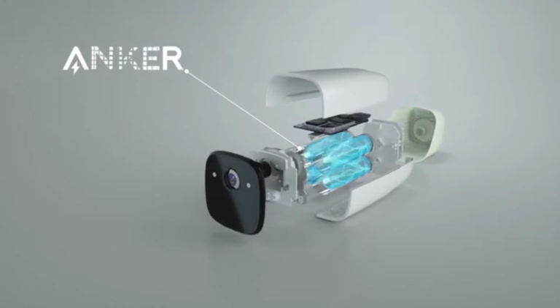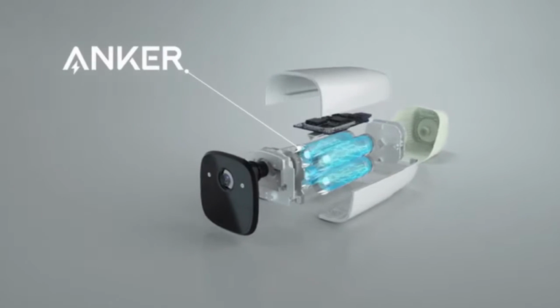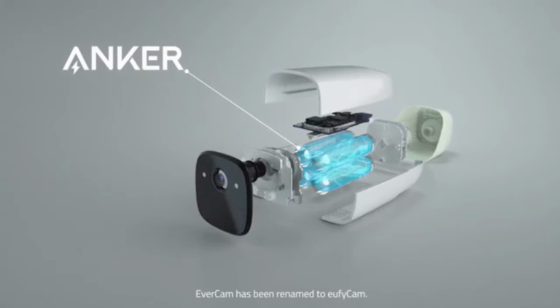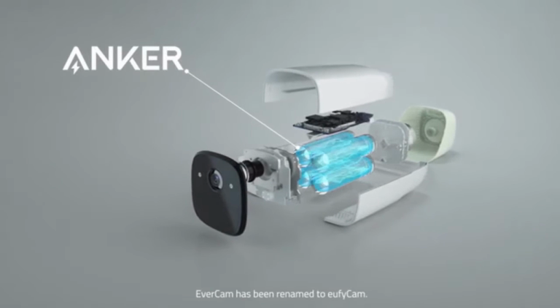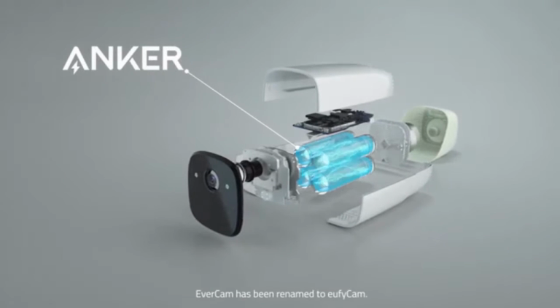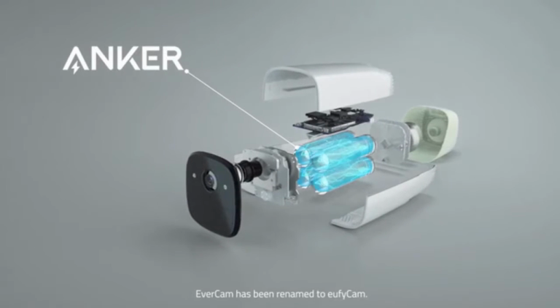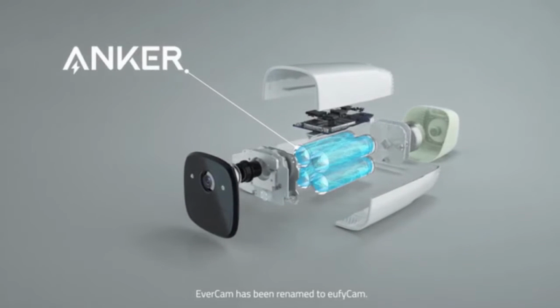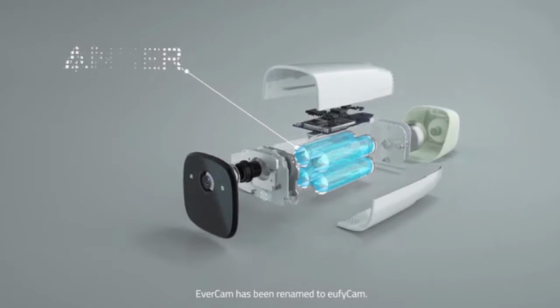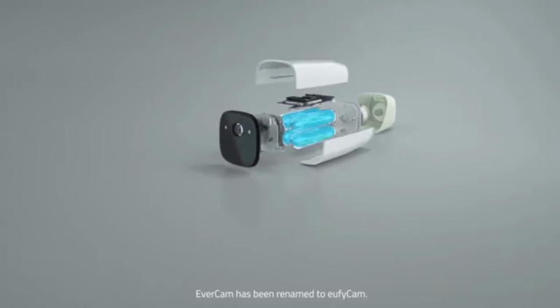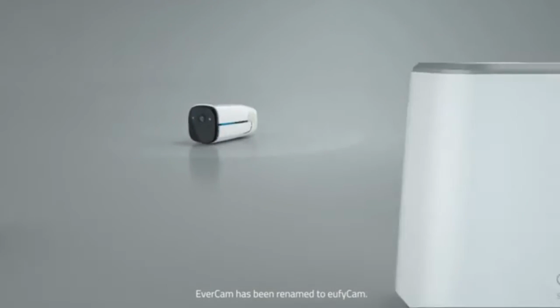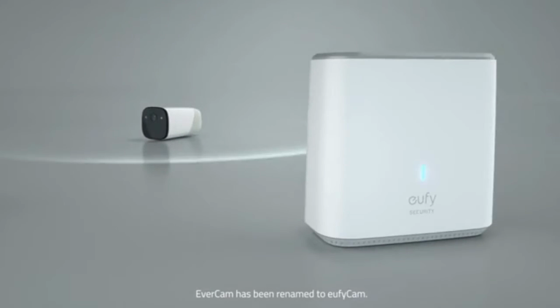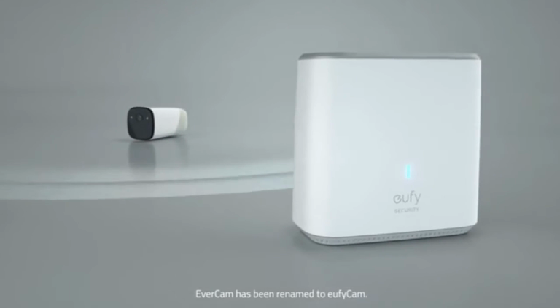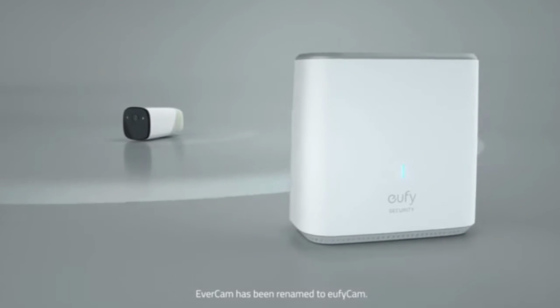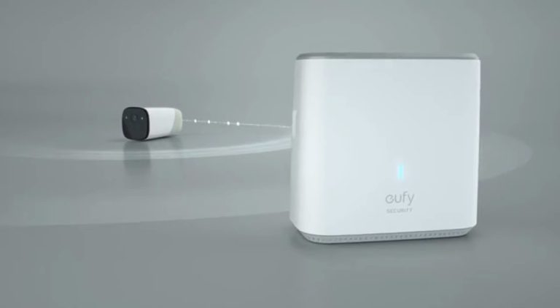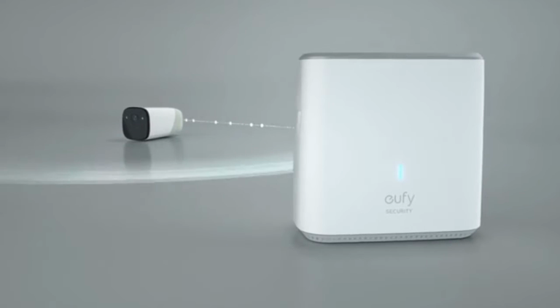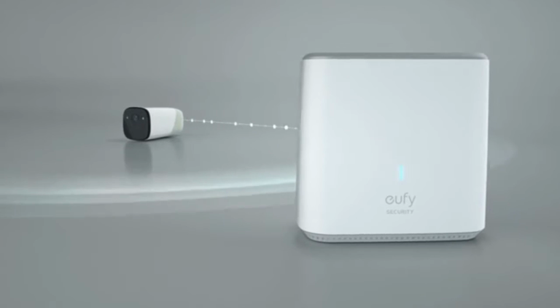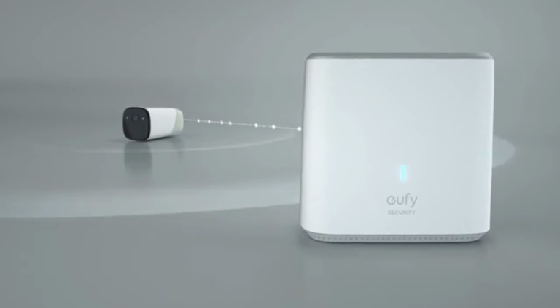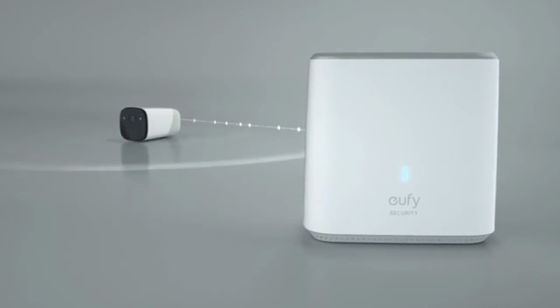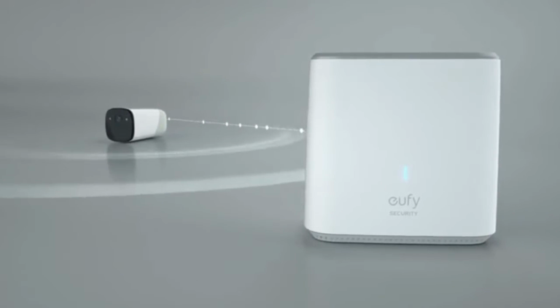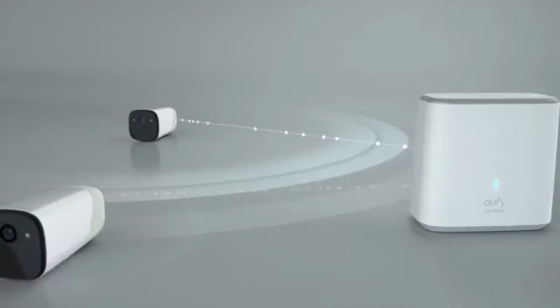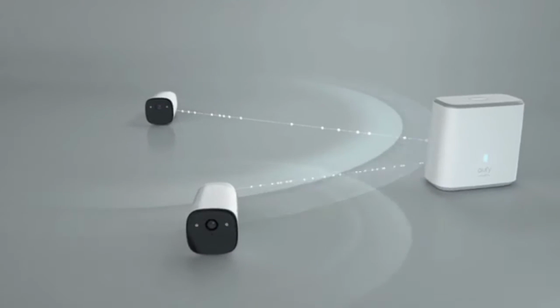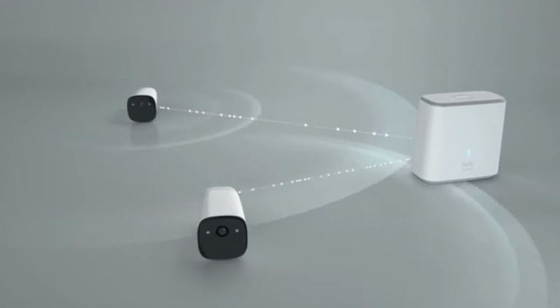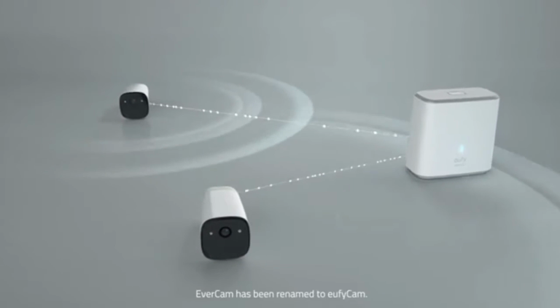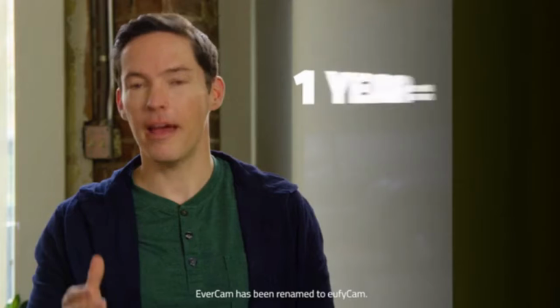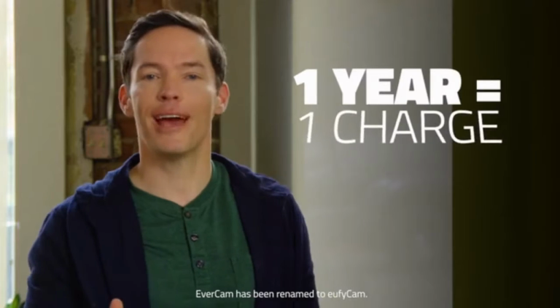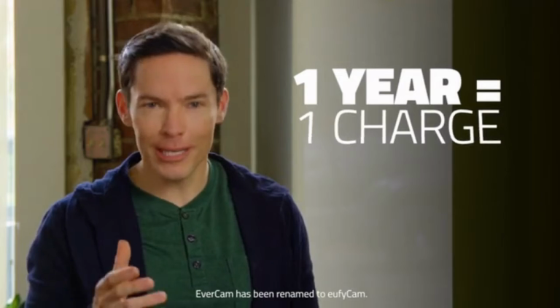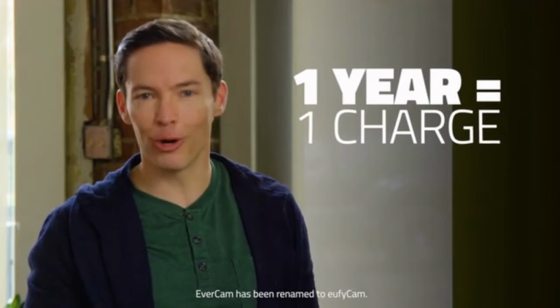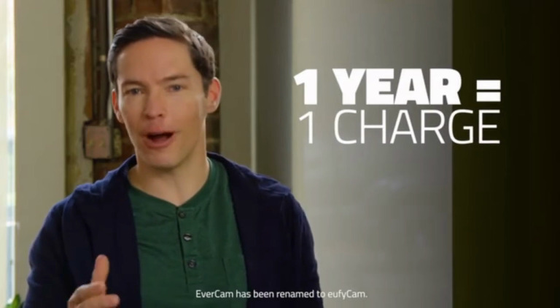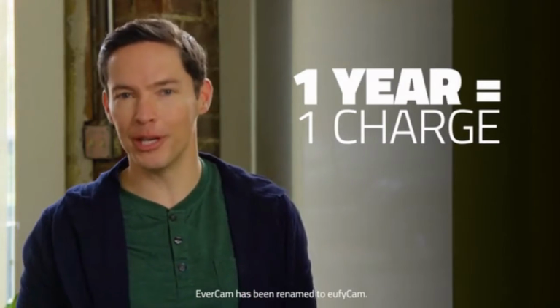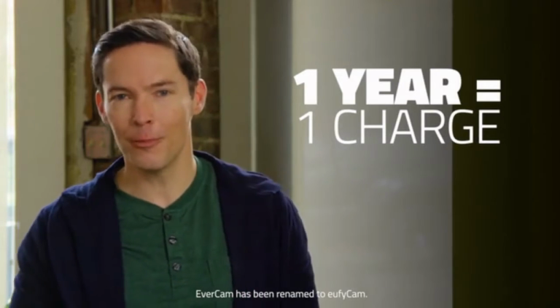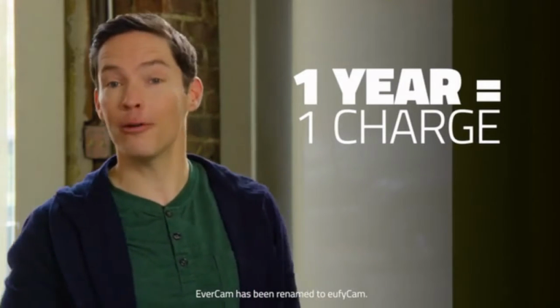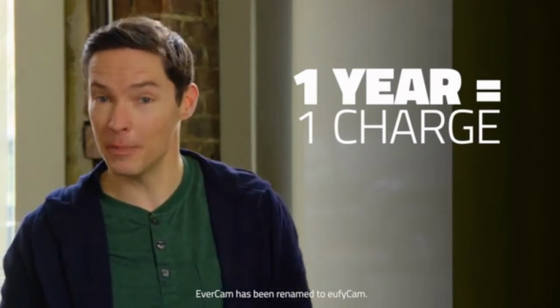By using a low frequency transmission signal to stay connected on standby mode, saving energy by up to 70 percent, EverCam will keep on working for up to a year without needing to be recharged.